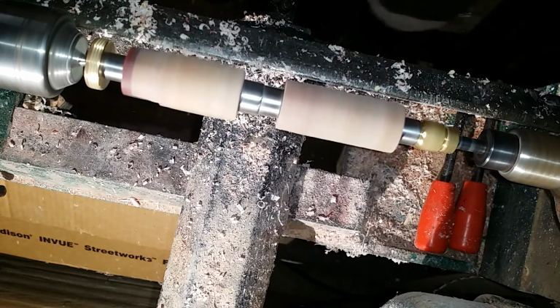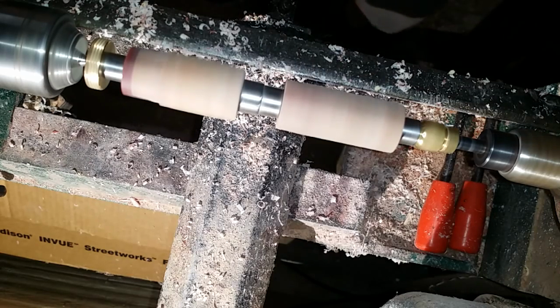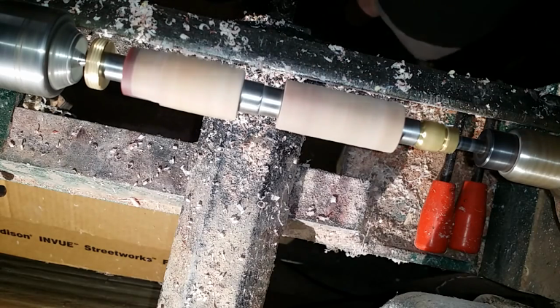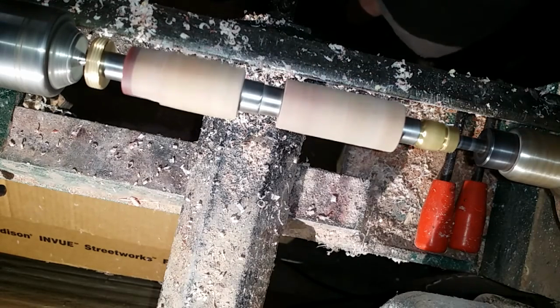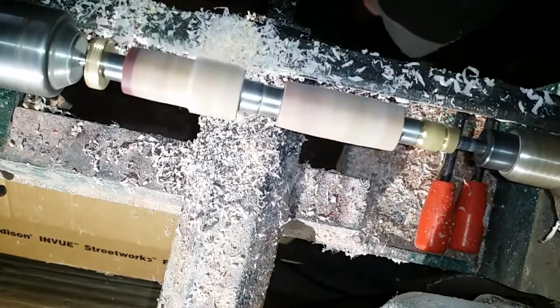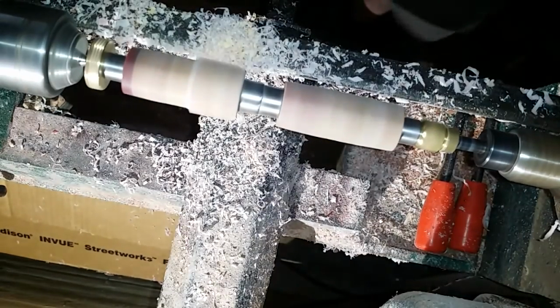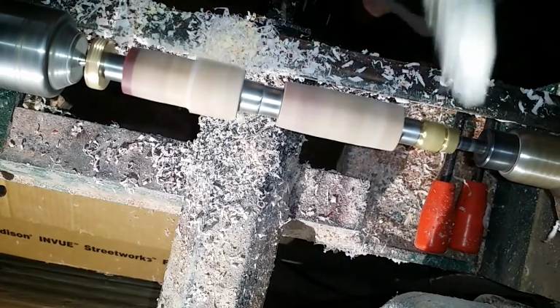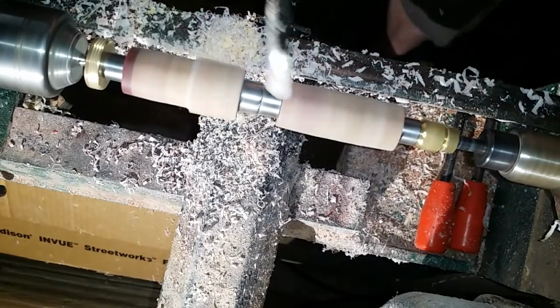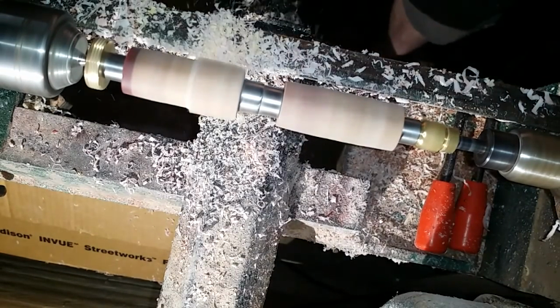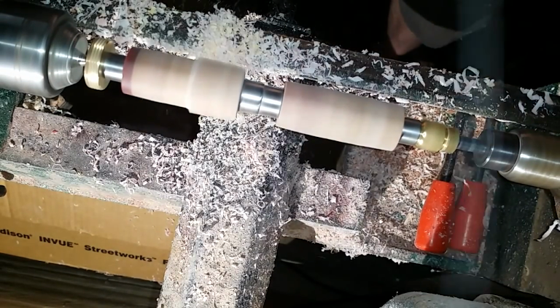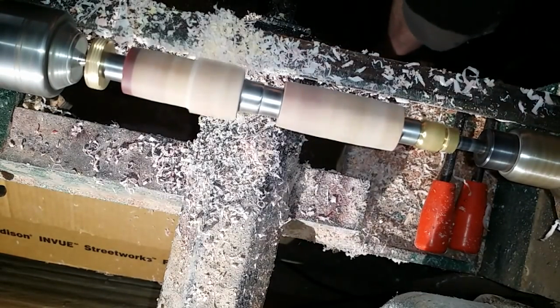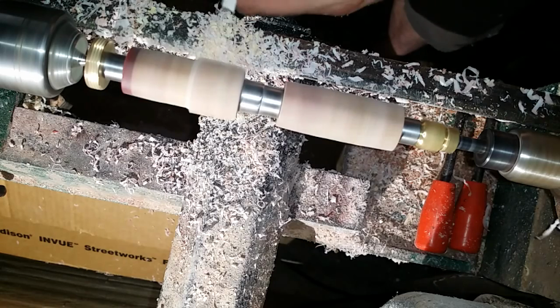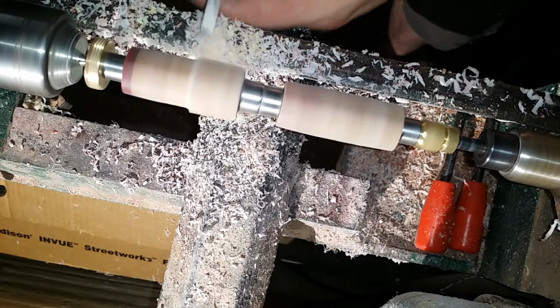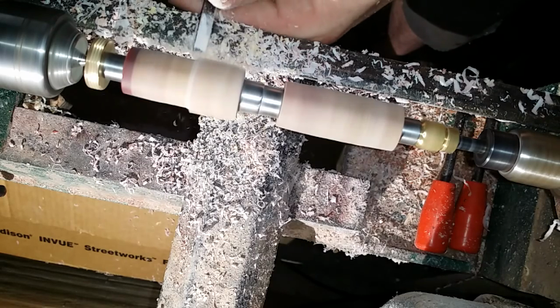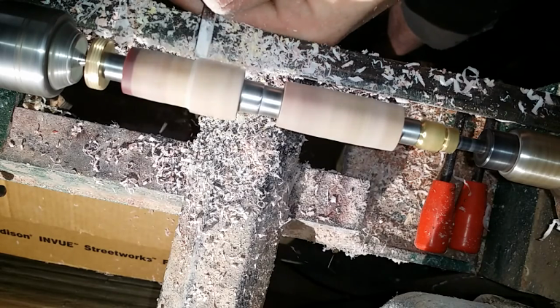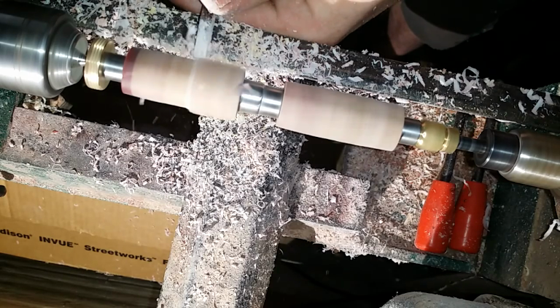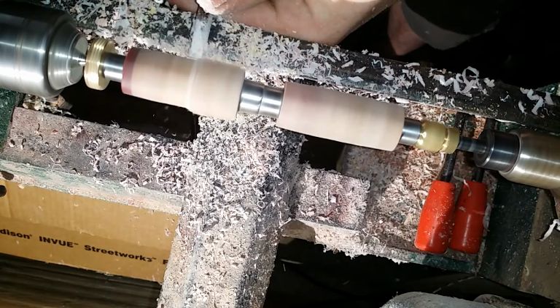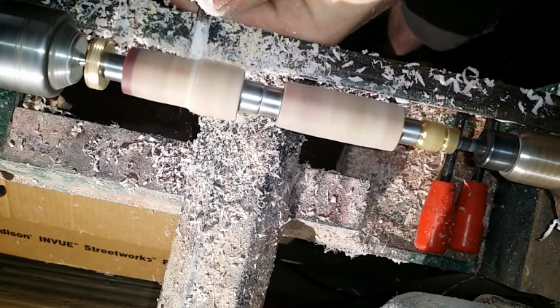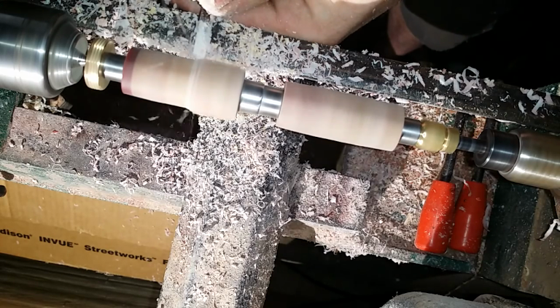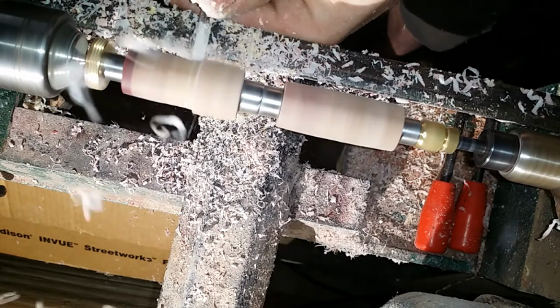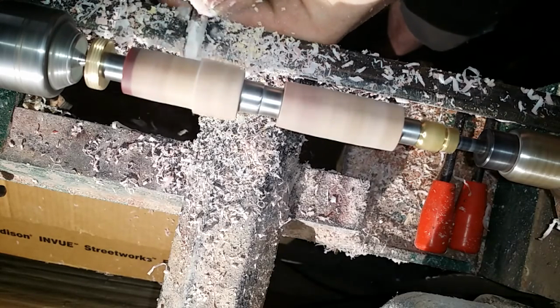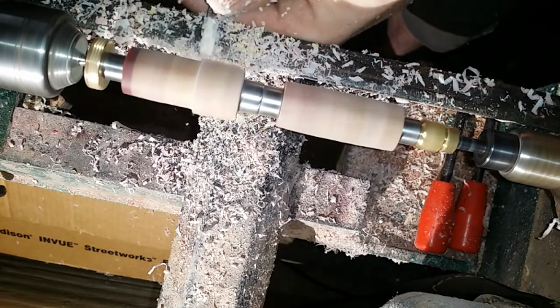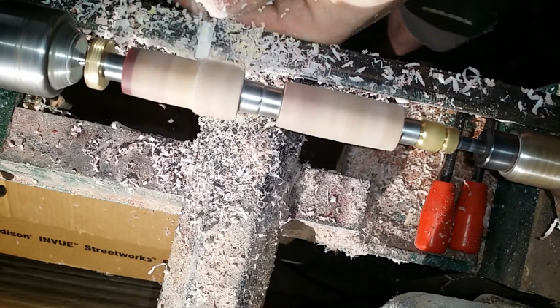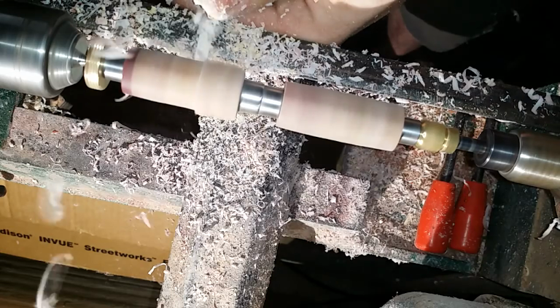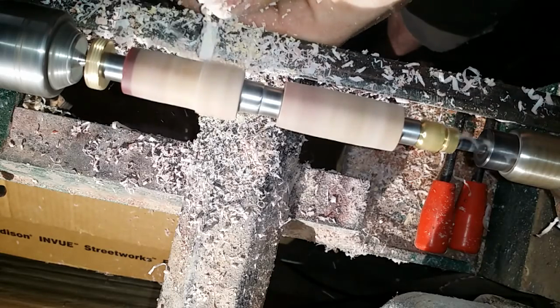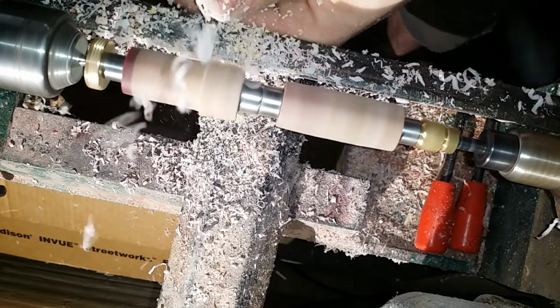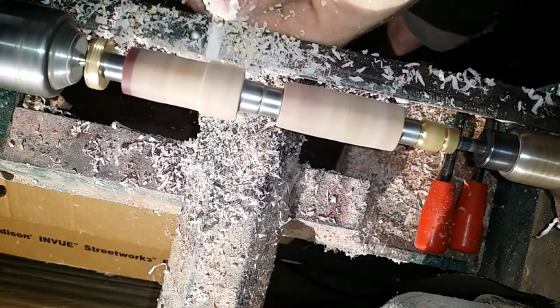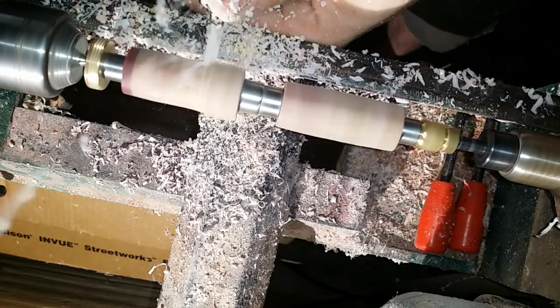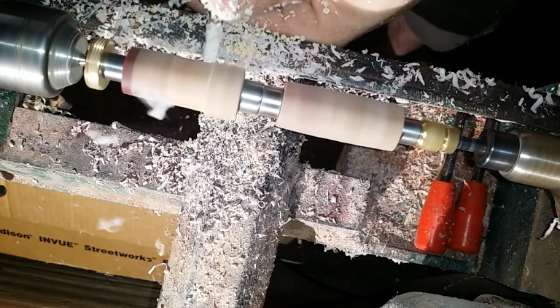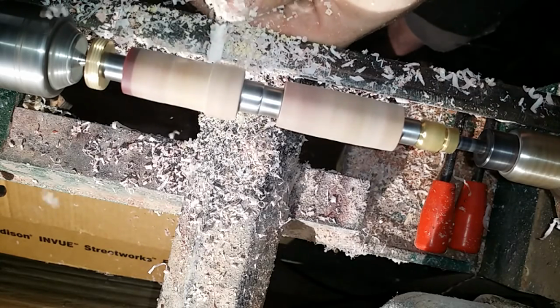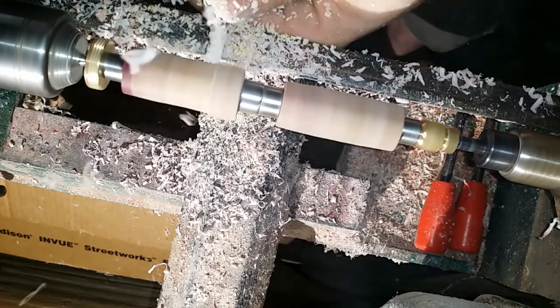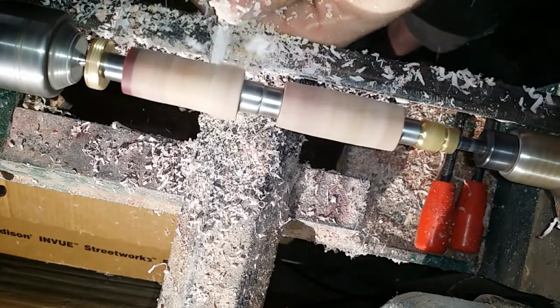Go ahead and shape it down real quick just to show you how to do it with the parting tool. See that catch? Hopefully we didn't hurt it, but with the parting tool I just catch the very edge of it — not a big bite, a small bite.